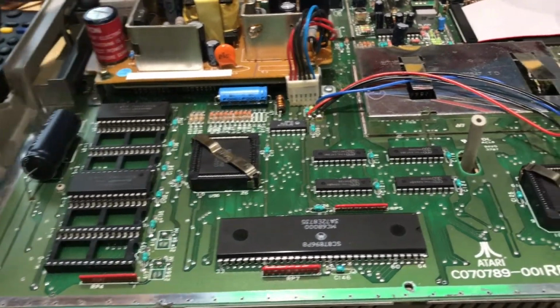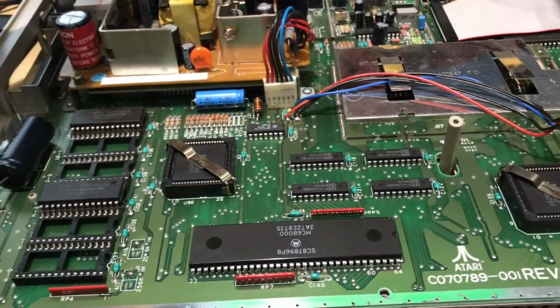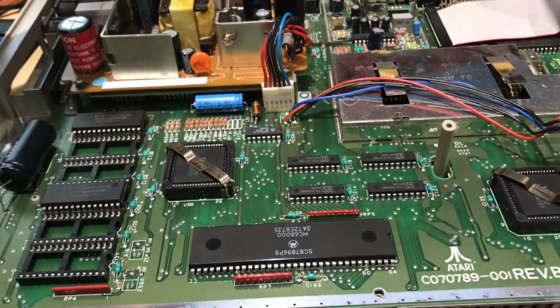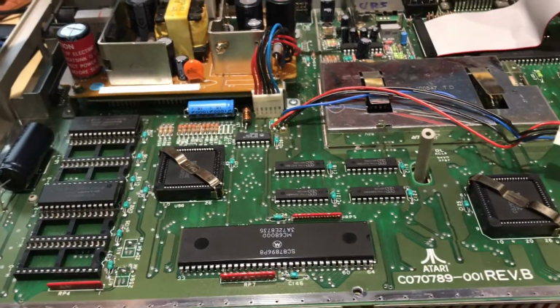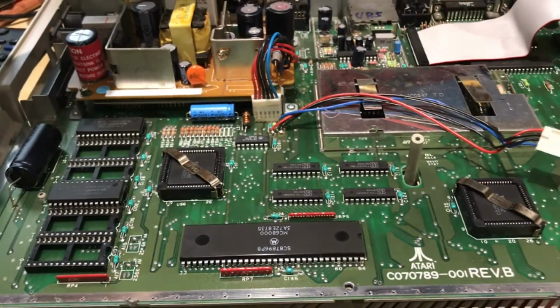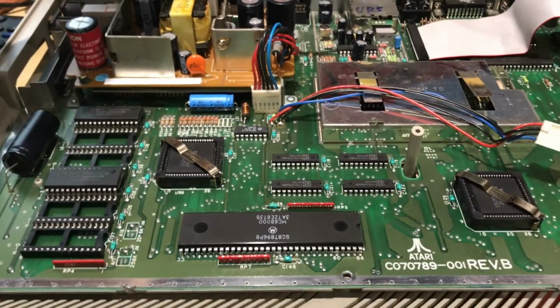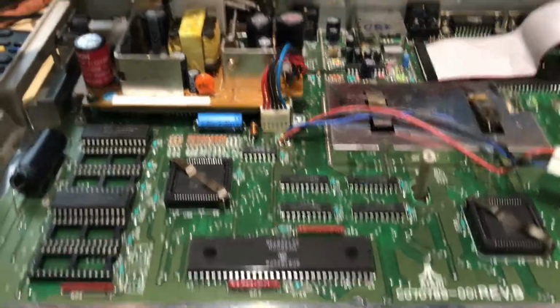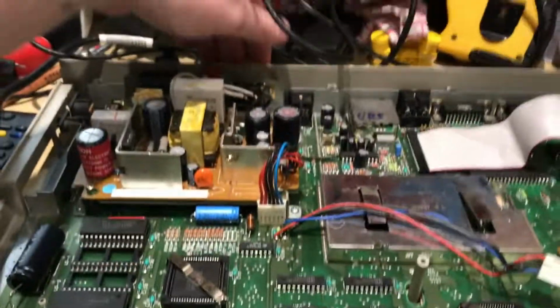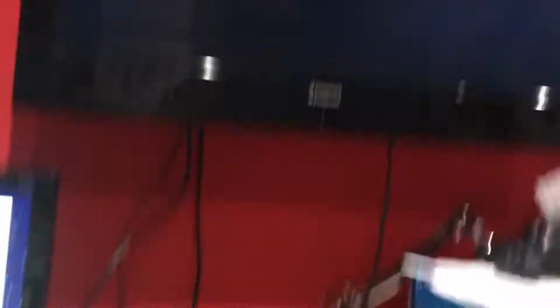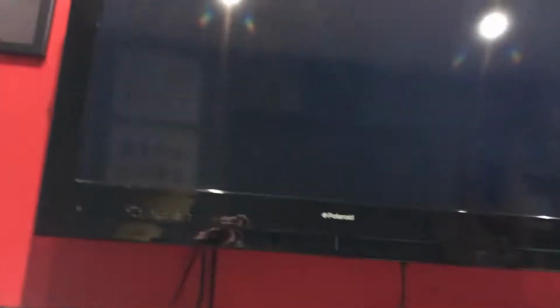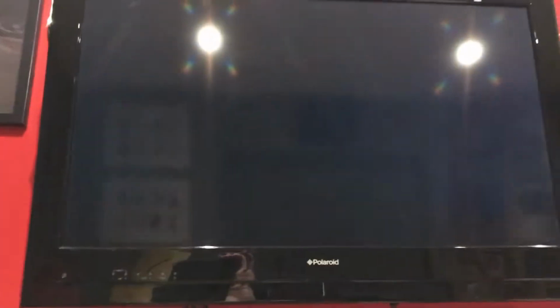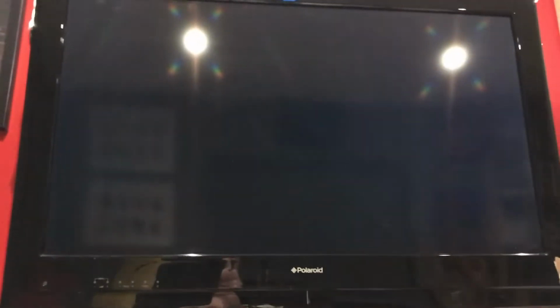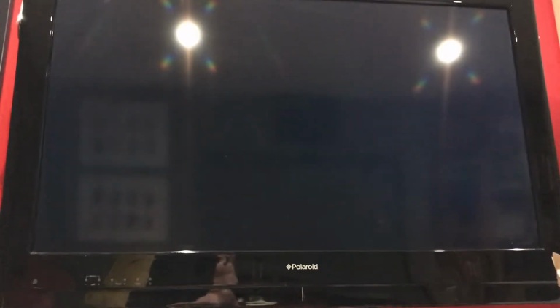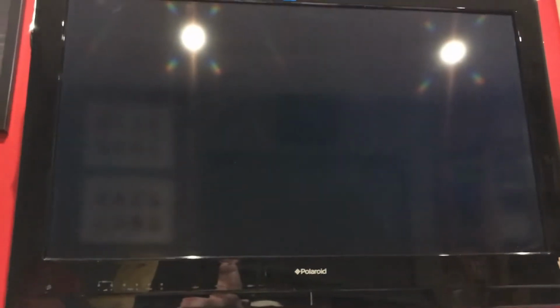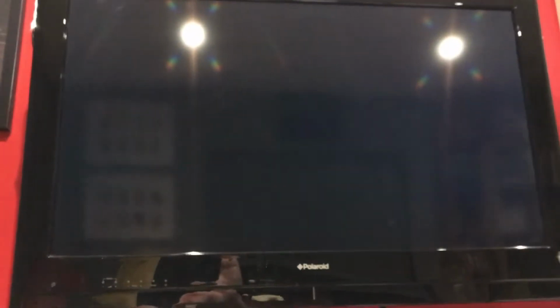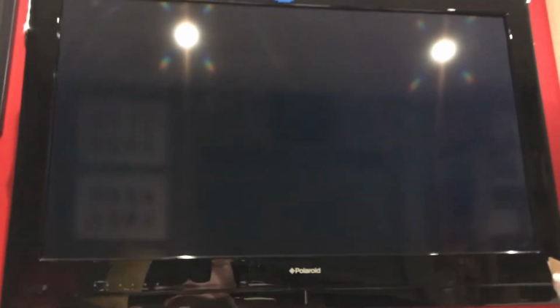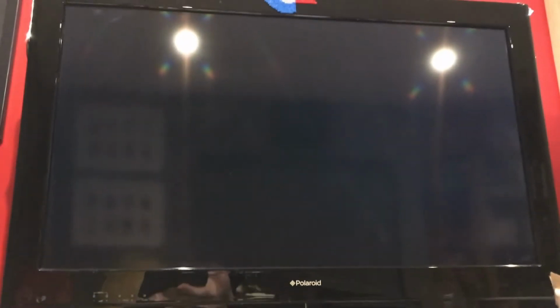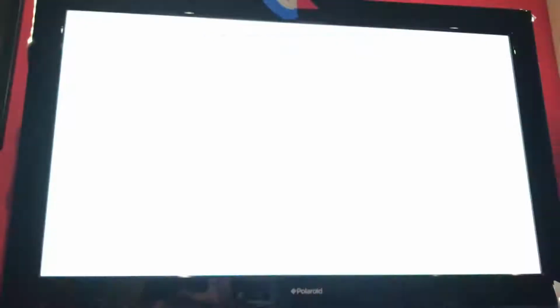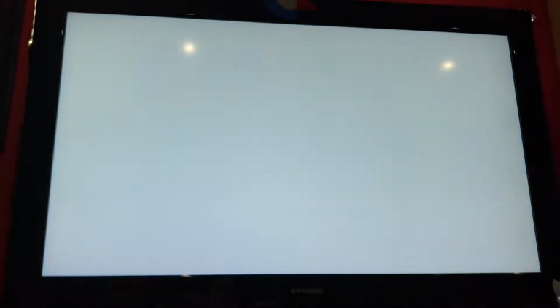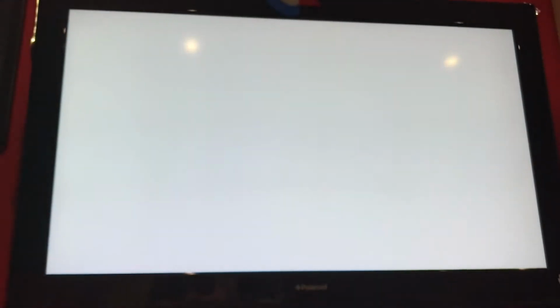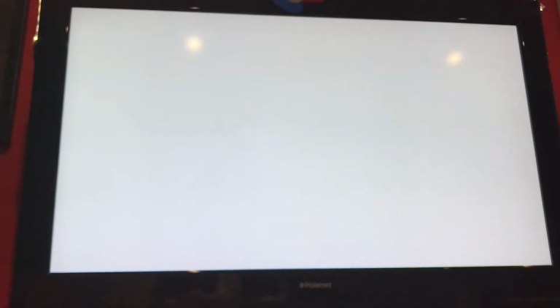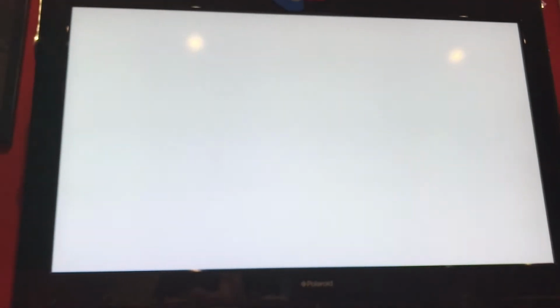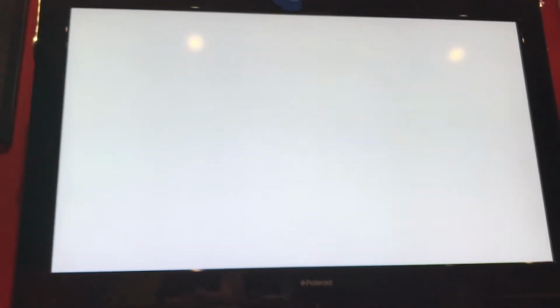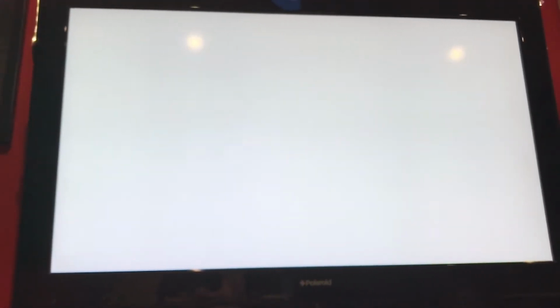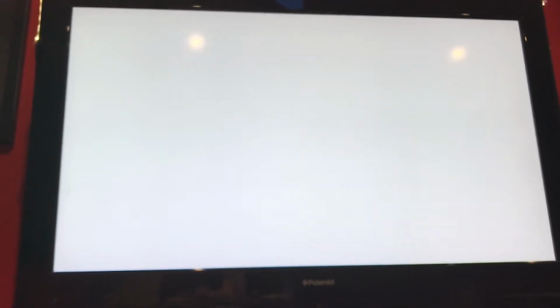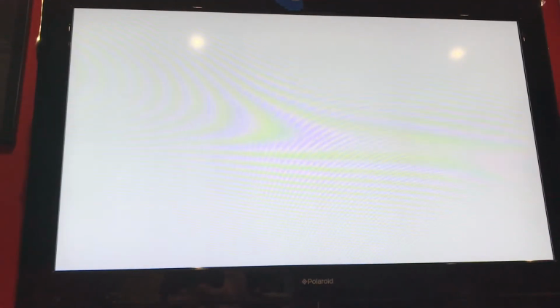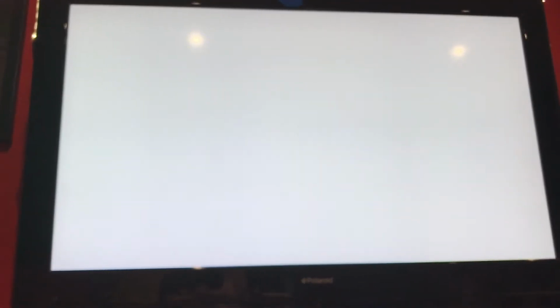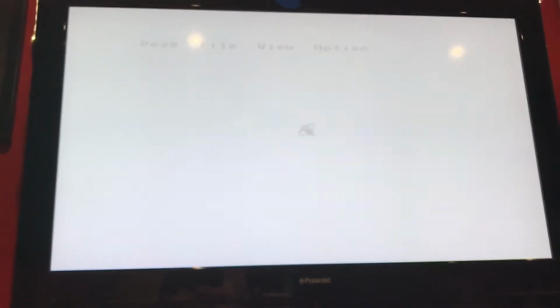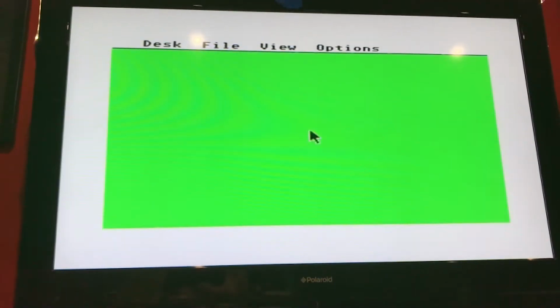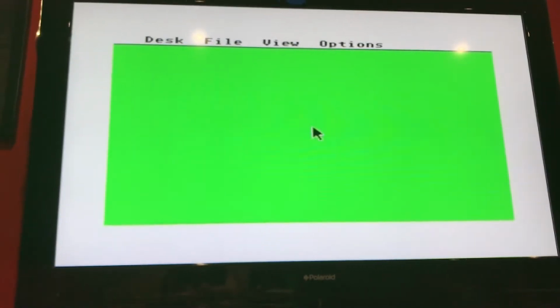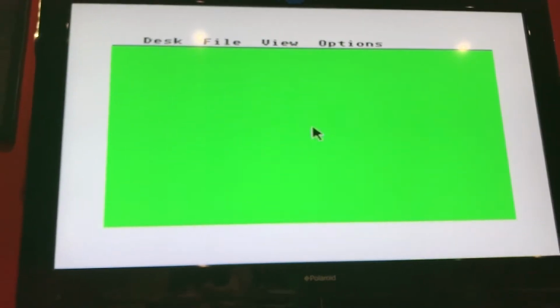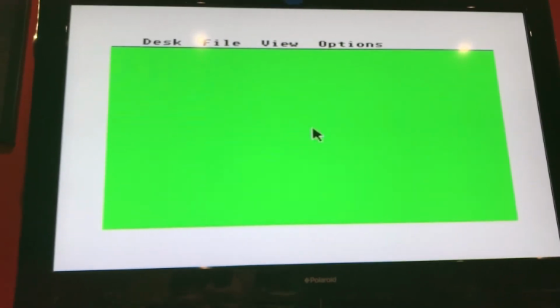Power's off, then TV on — white screen — wait for it — boom, desktop.